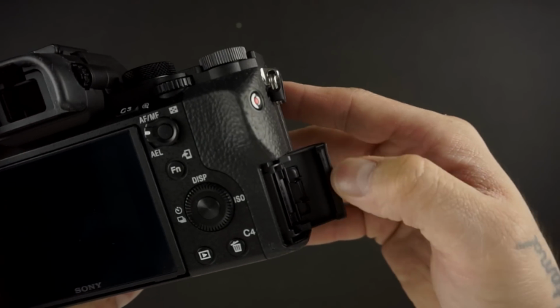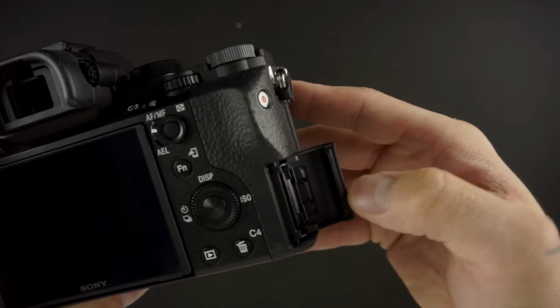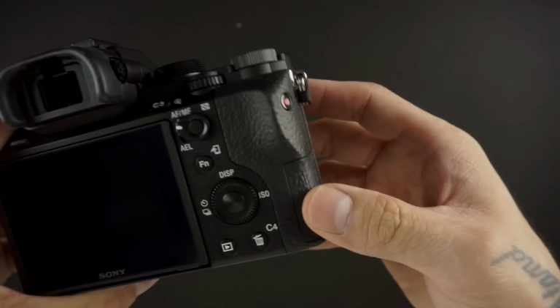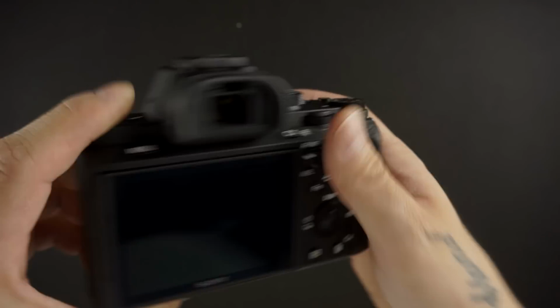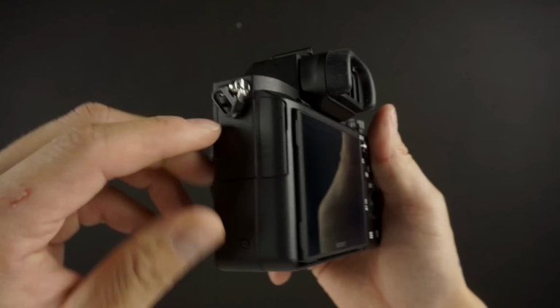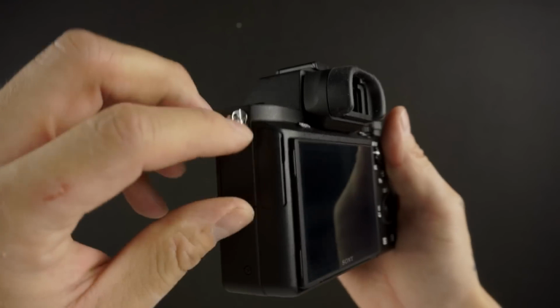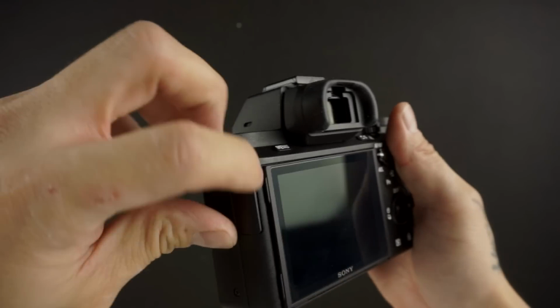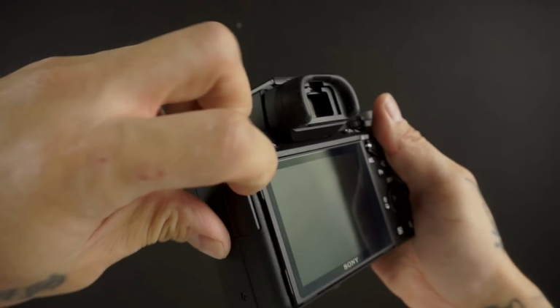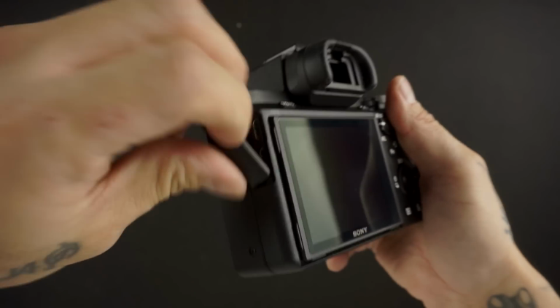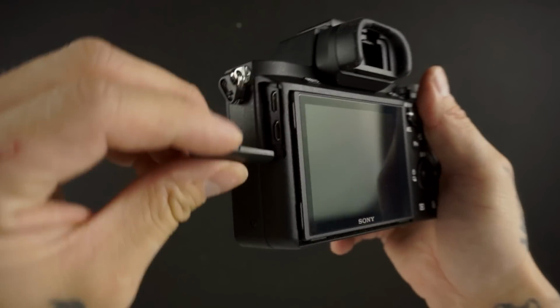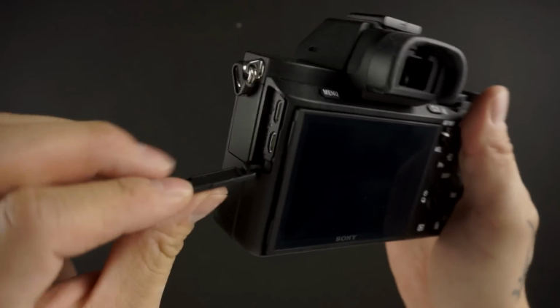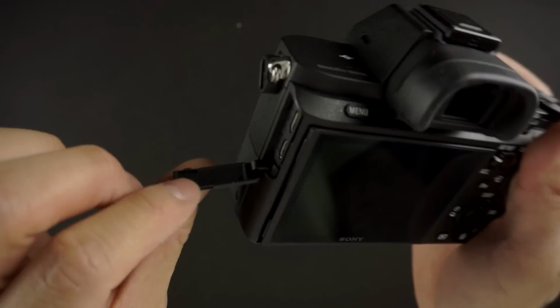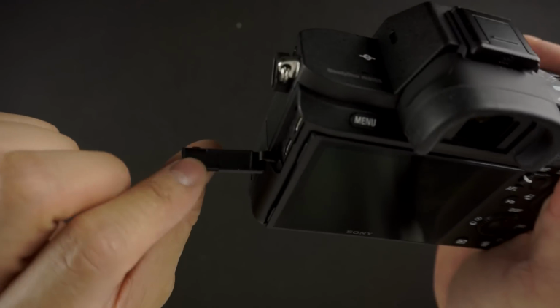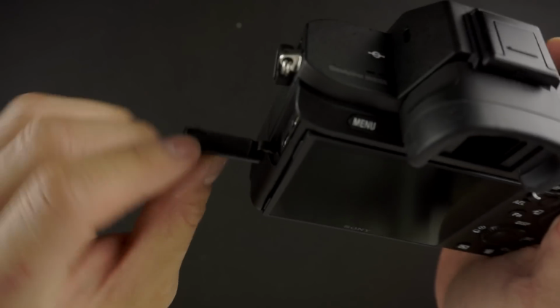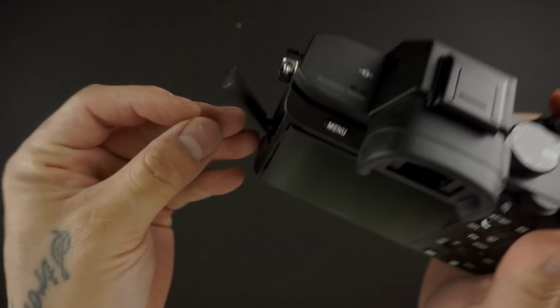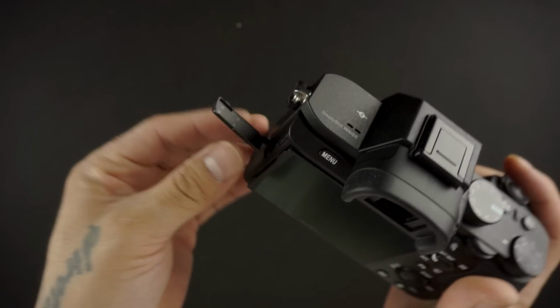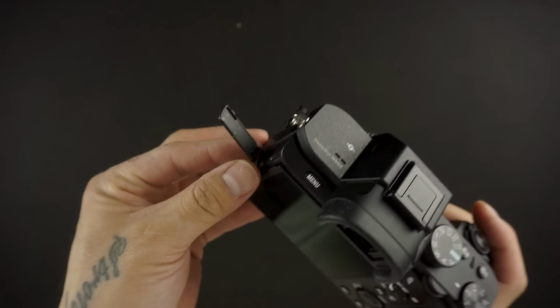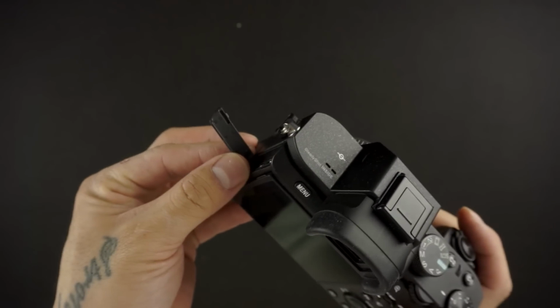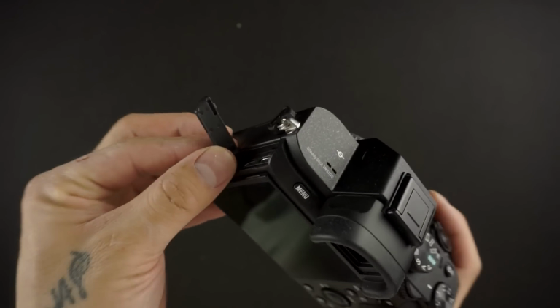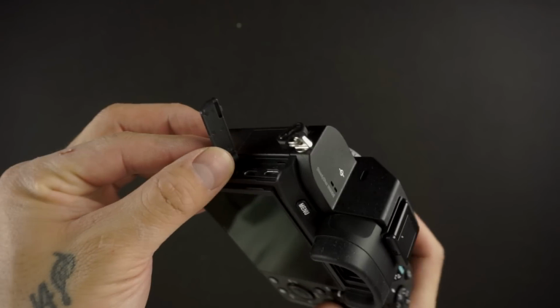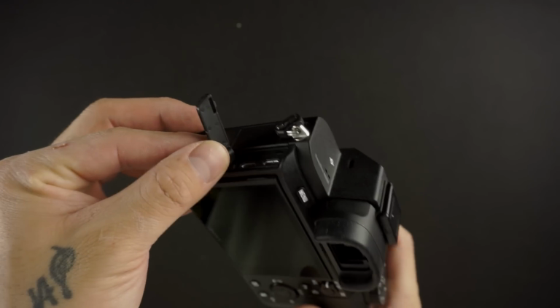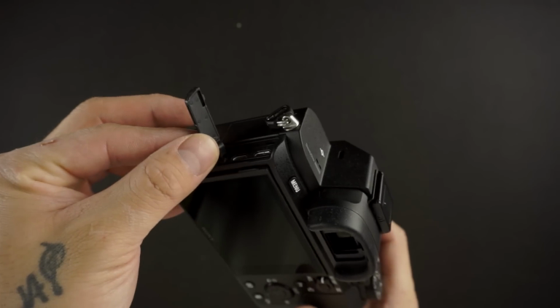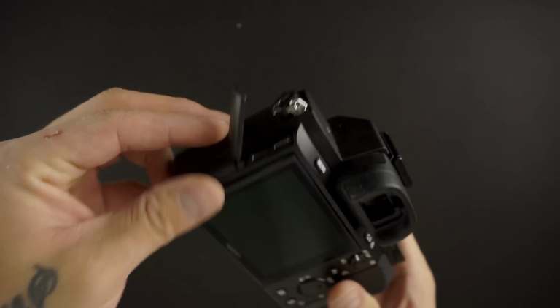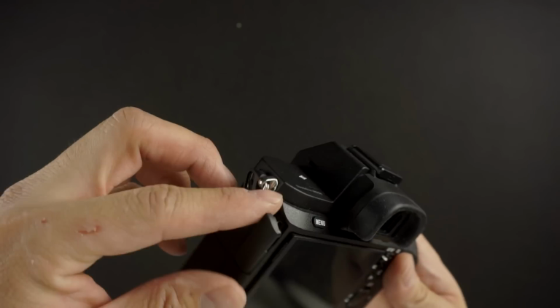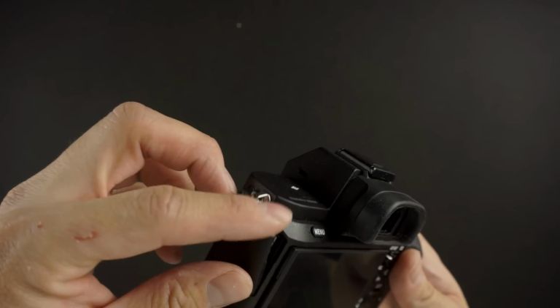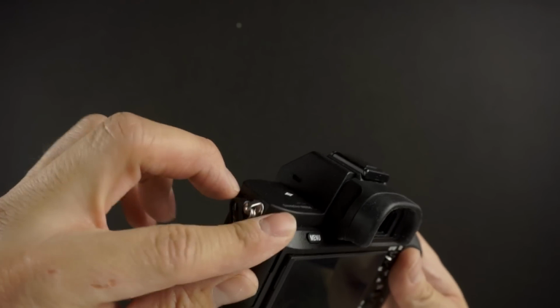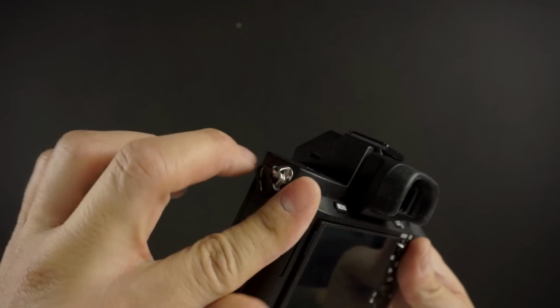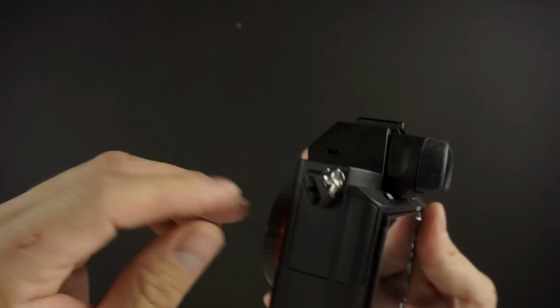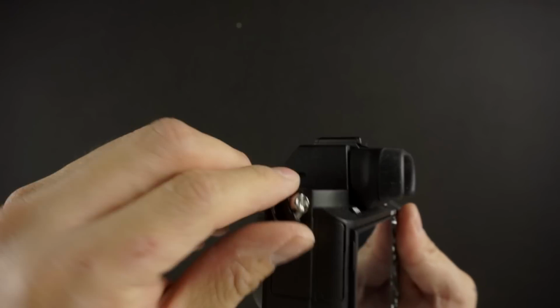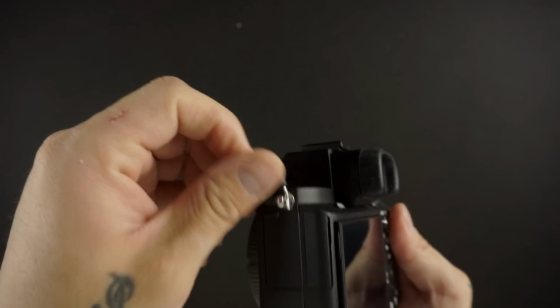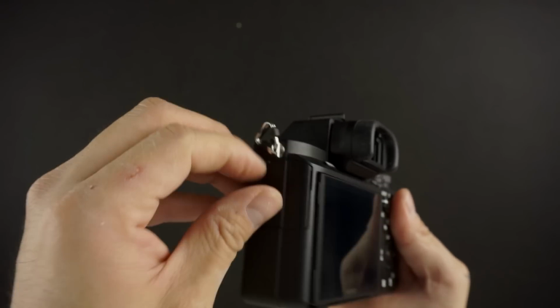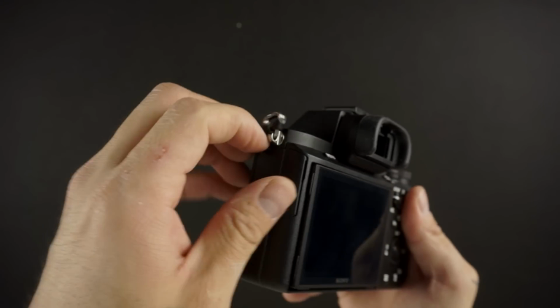On the side are the ports: HDMI mini, a multifunctional USB port for triggers and charging, the microphone input, and headphone jack as well.